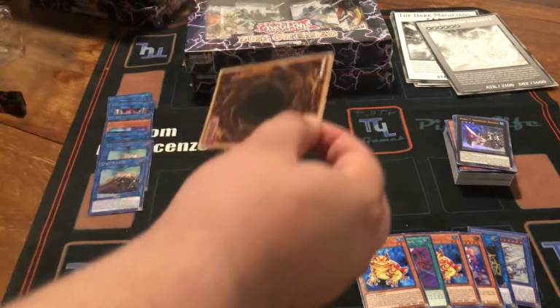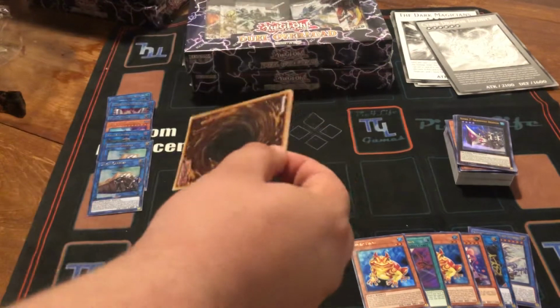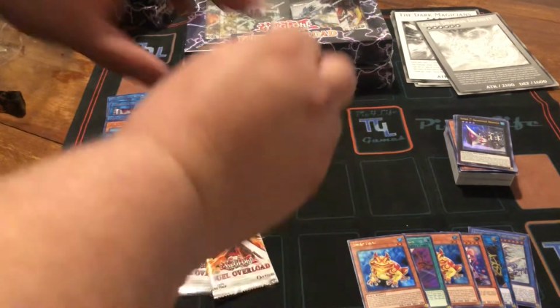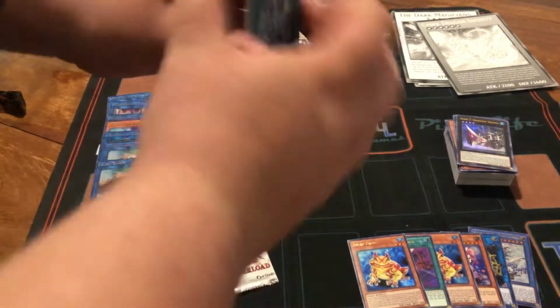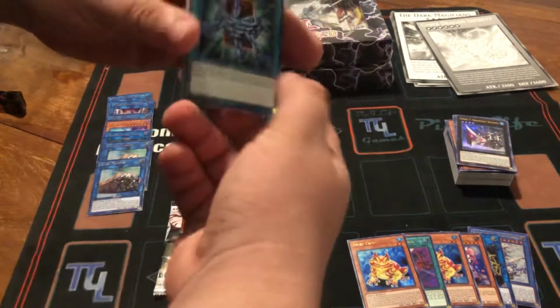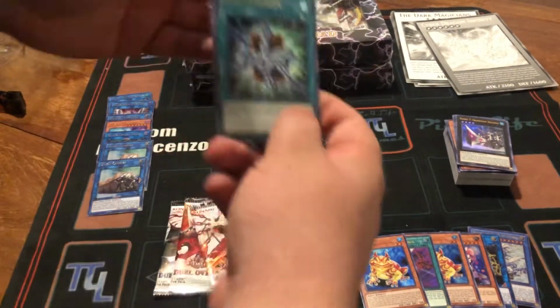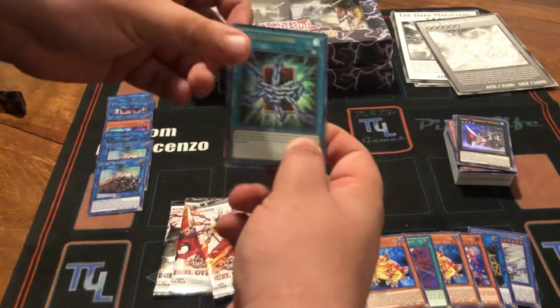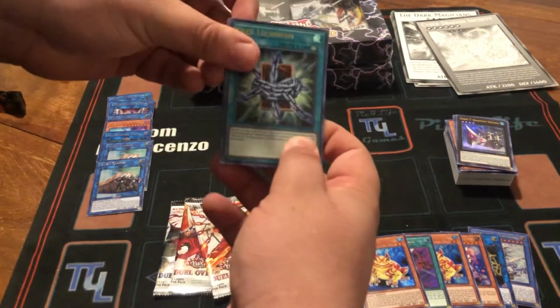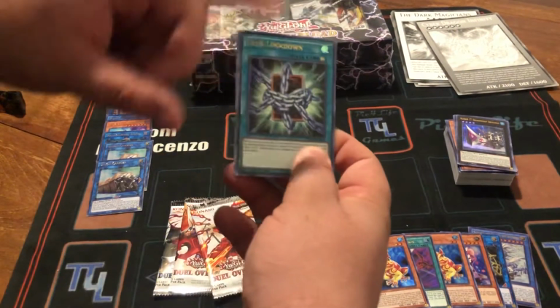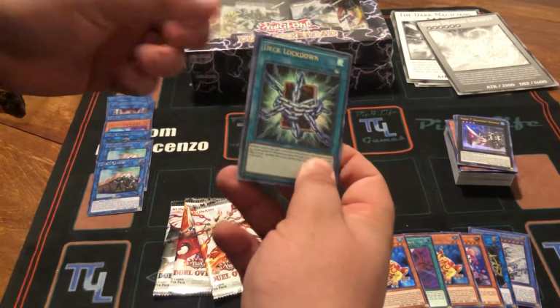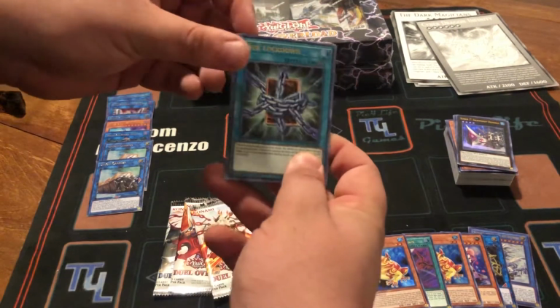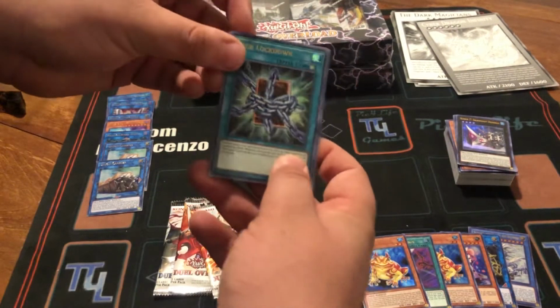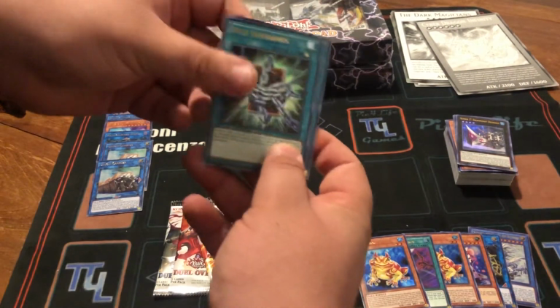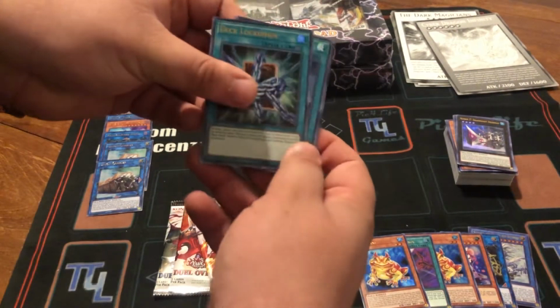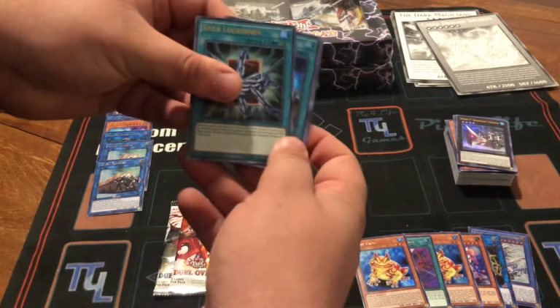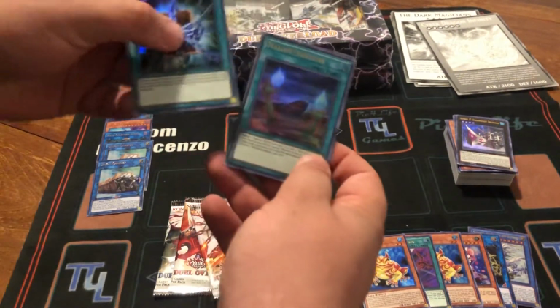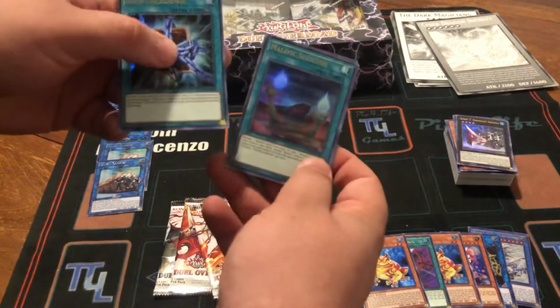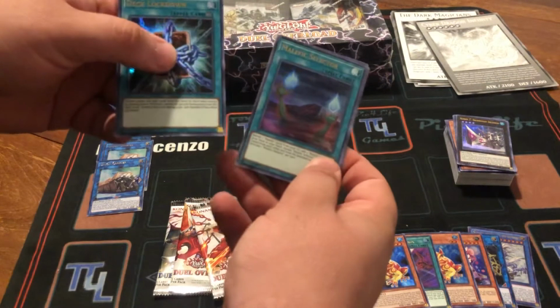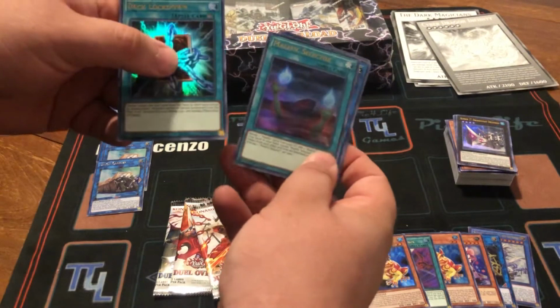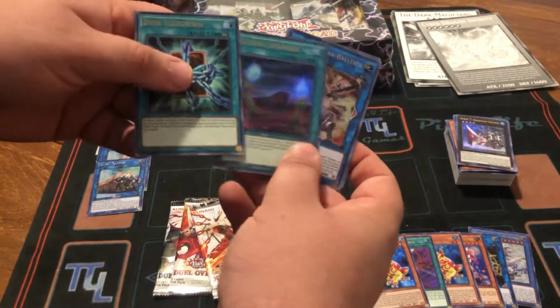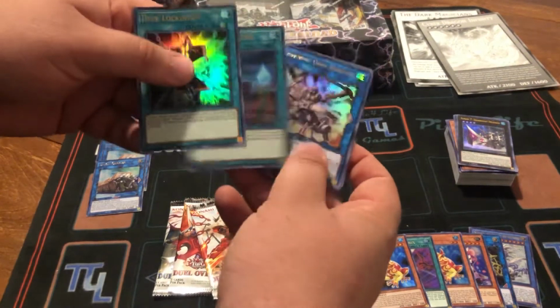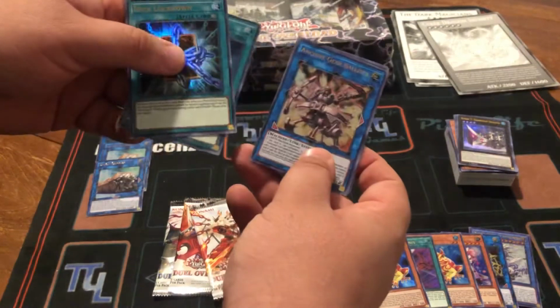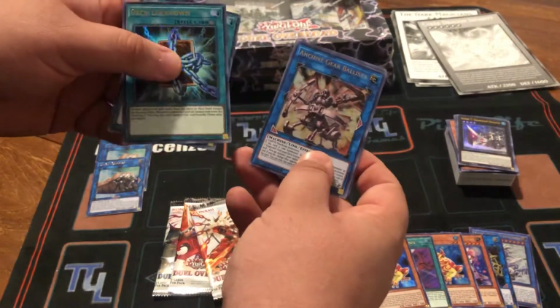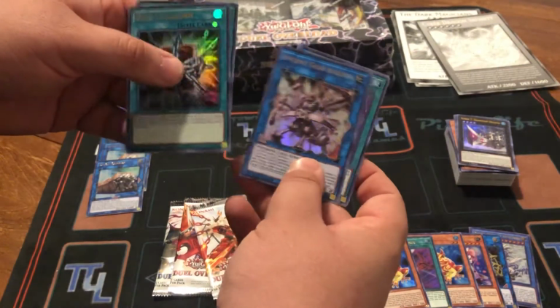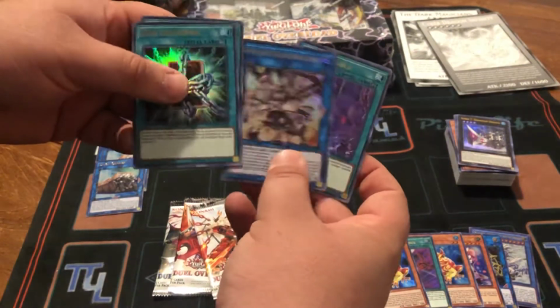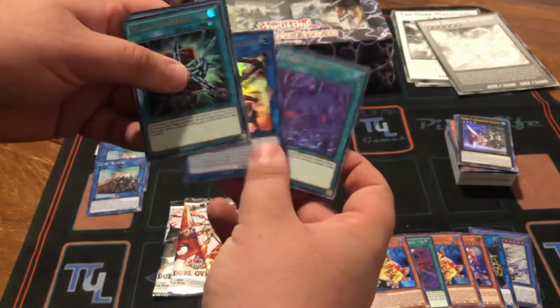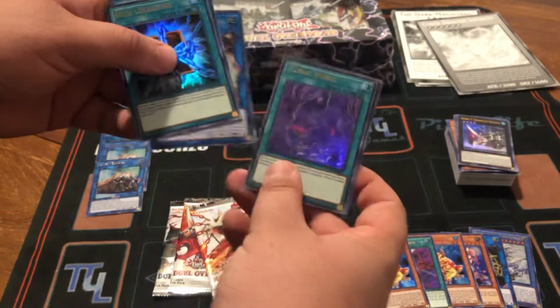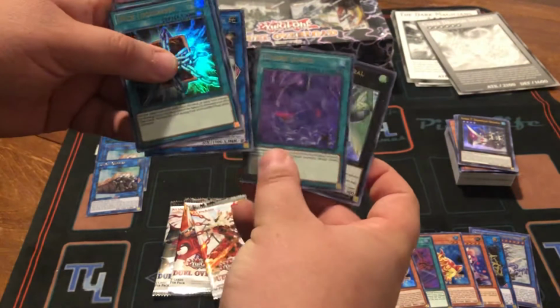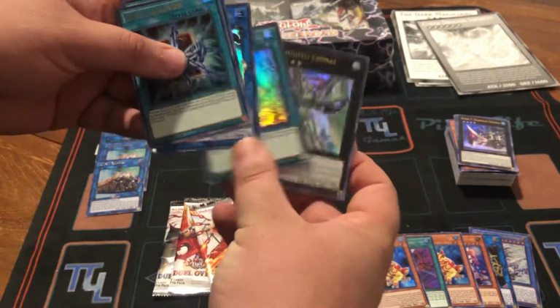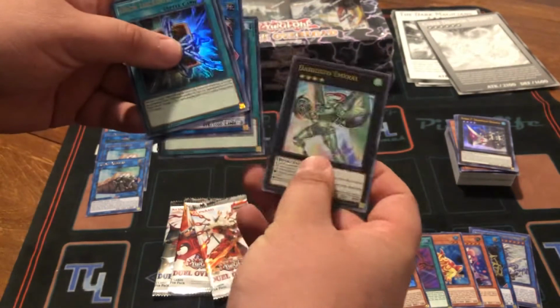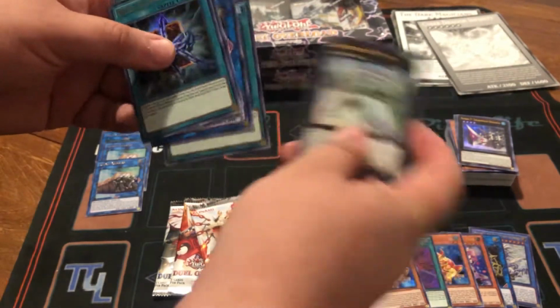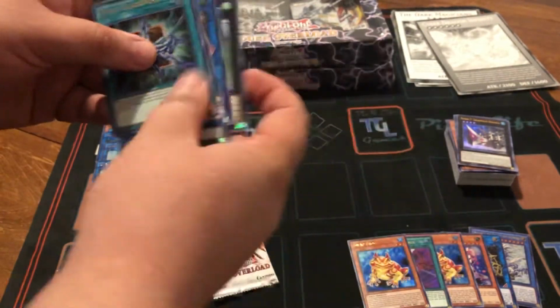Next pack: a Deck Lockdown, which looks really cool as an Ultra, not going to lie. Malefic Selector, Ancient Gear Ballista, Zombie World, and another Emerald.